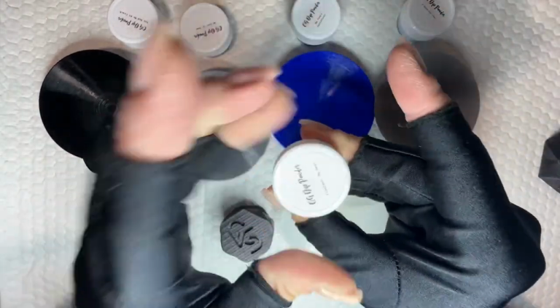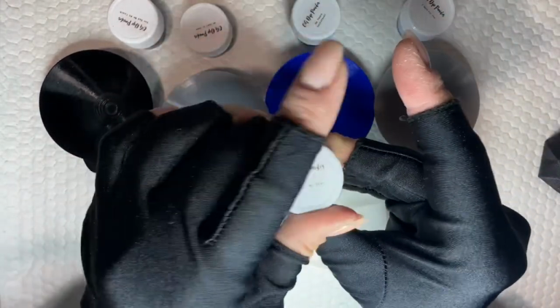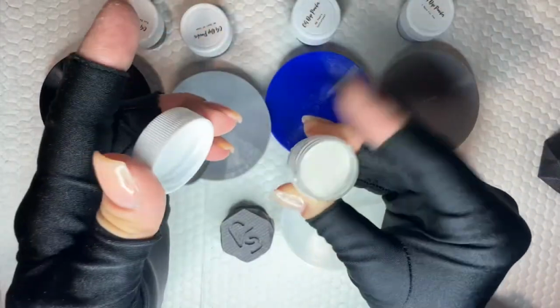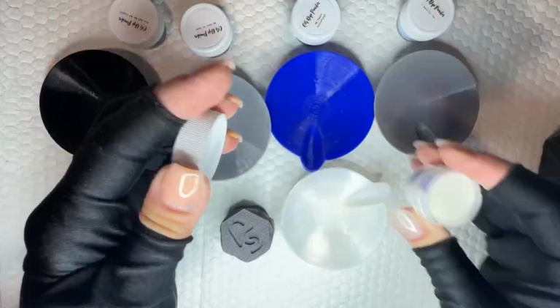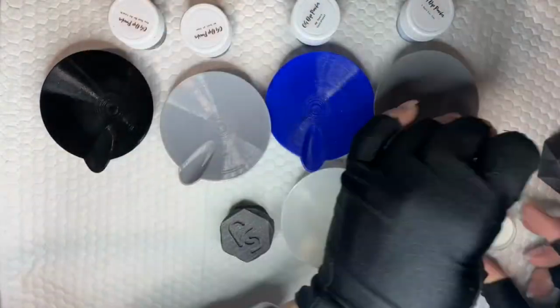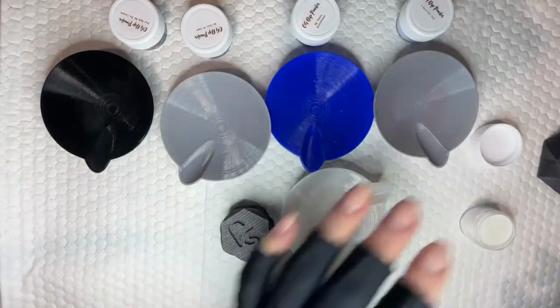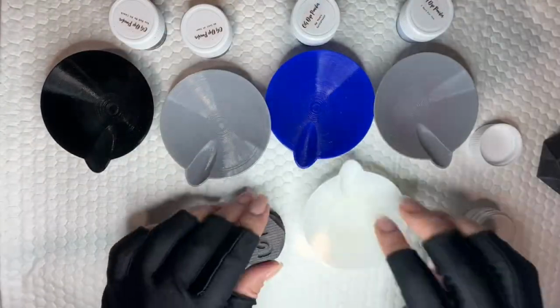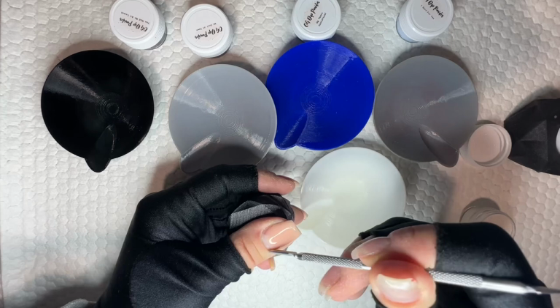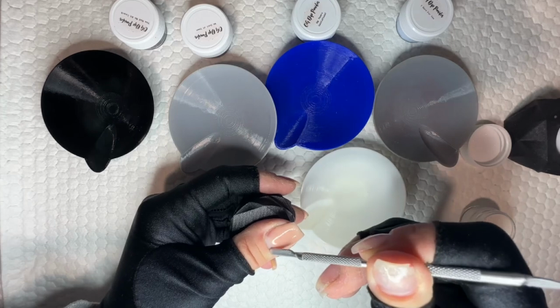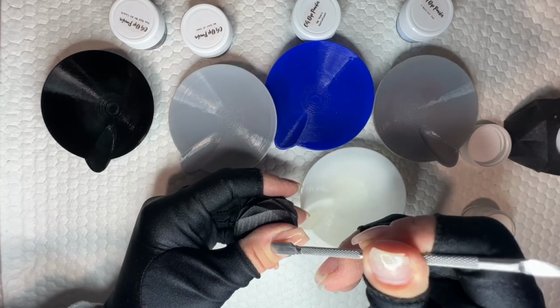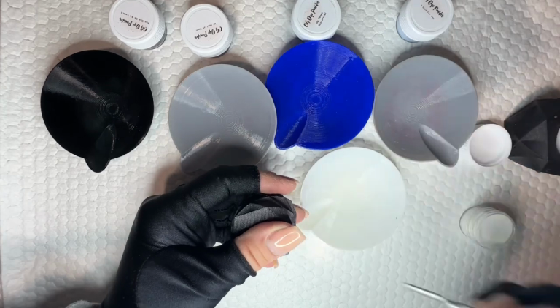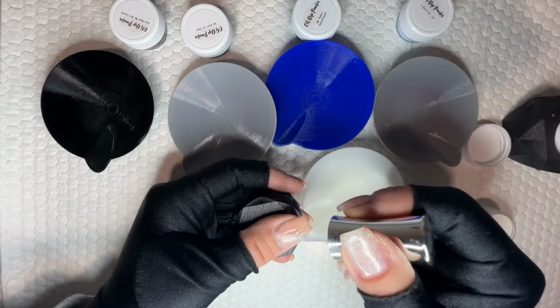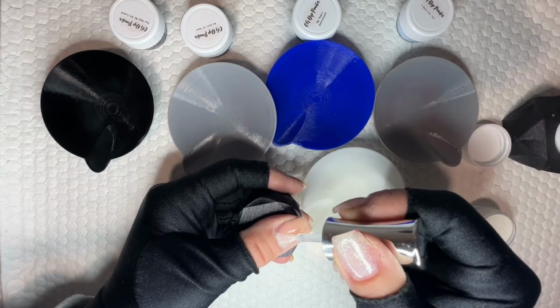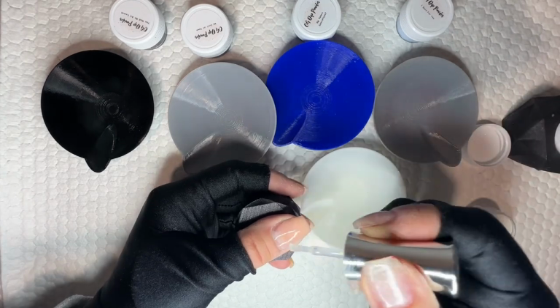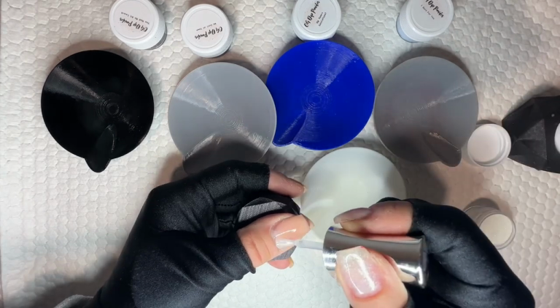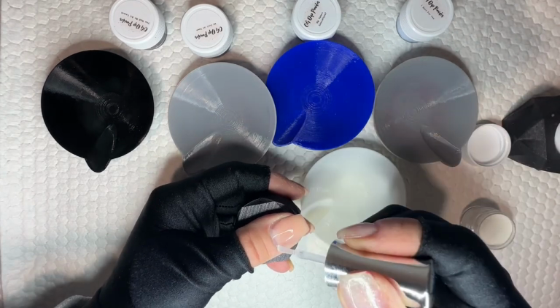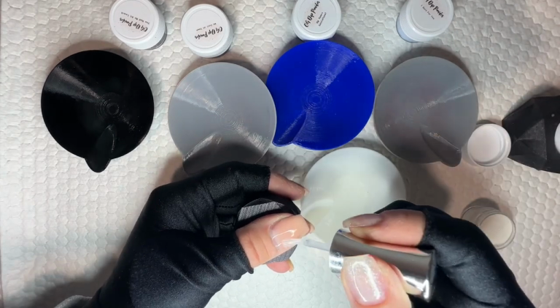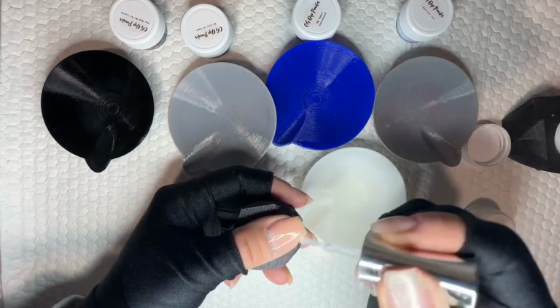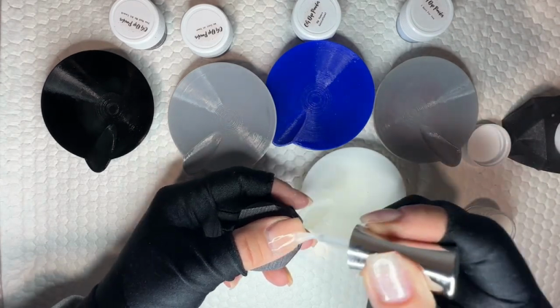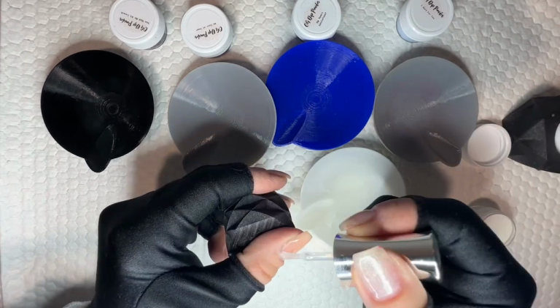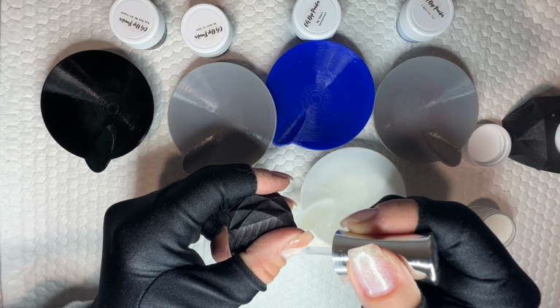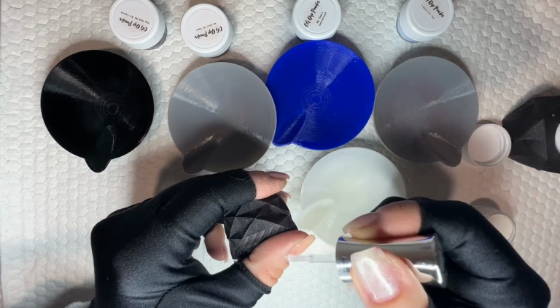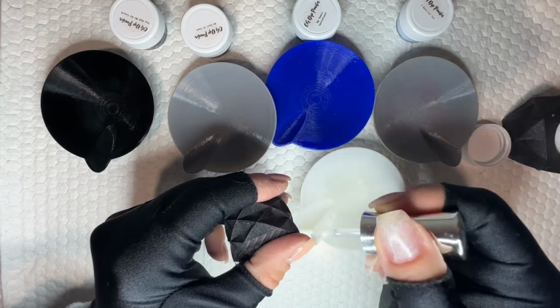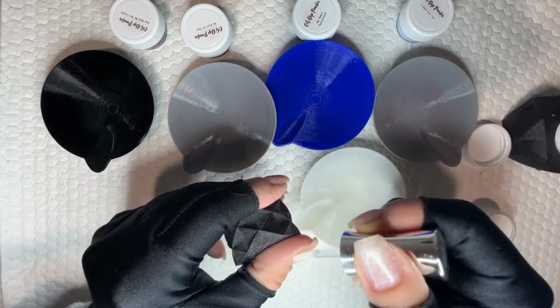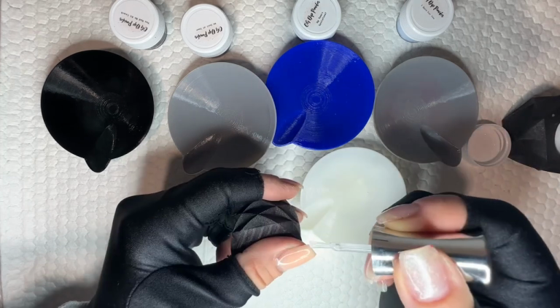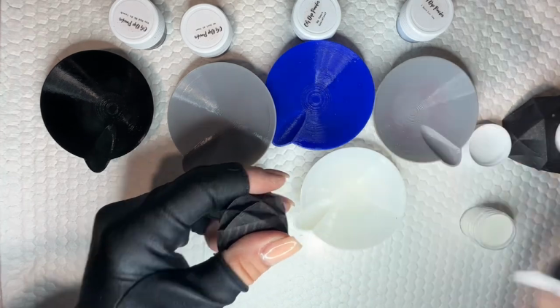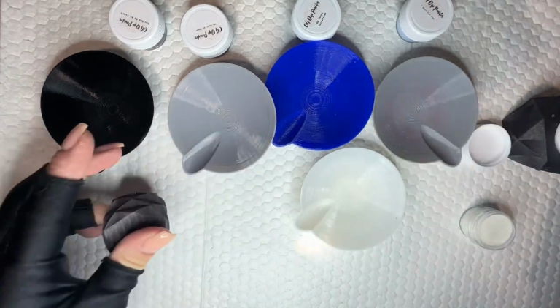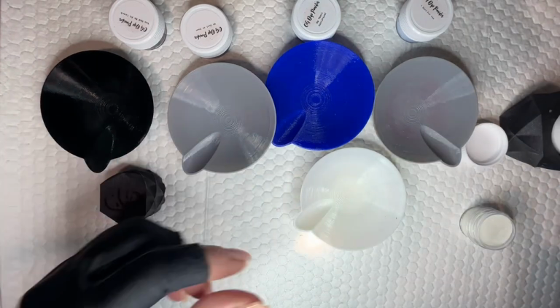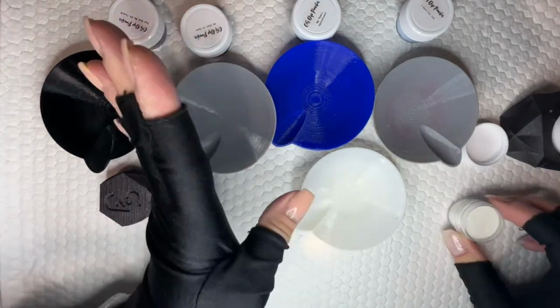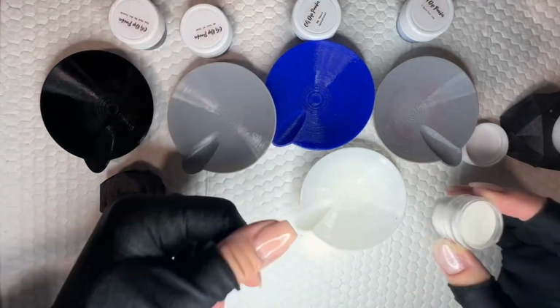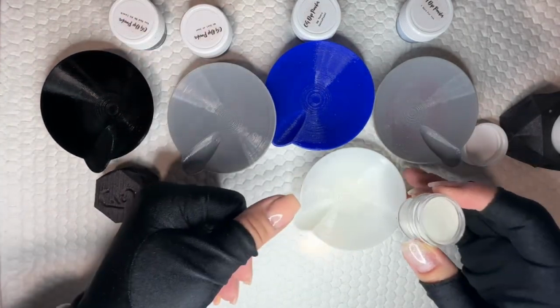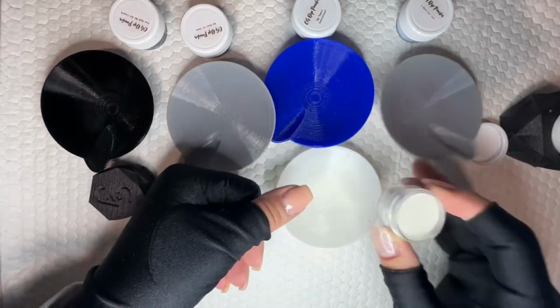Today, we are doing a blue gradient. I have been loving blues this year — I don't know what's going on. Typically I'm a red and pink person, but I've been loving blues and some greens as well. We are going to do this gorgeous wintry blue gradient.